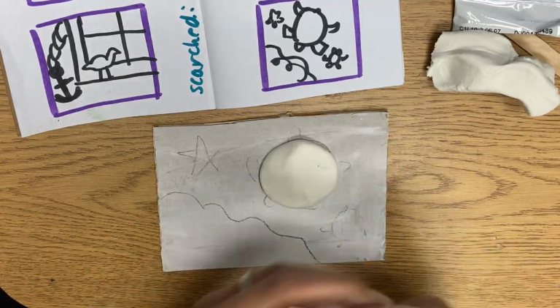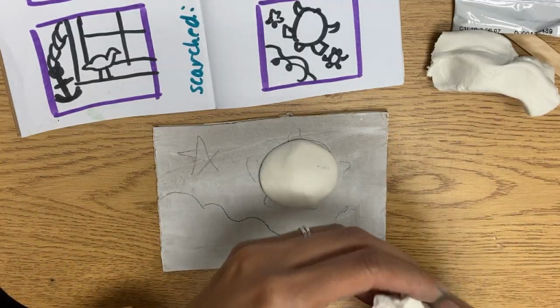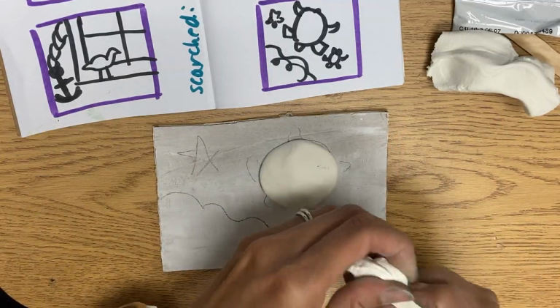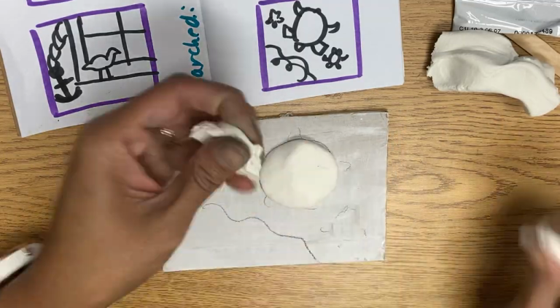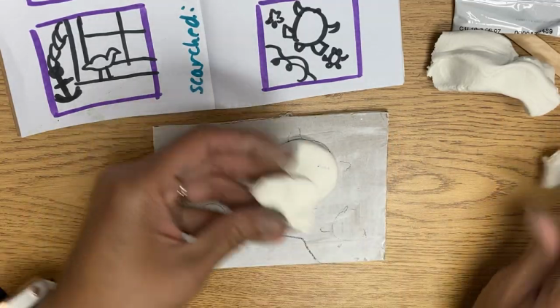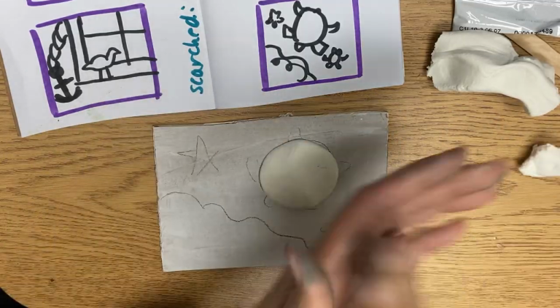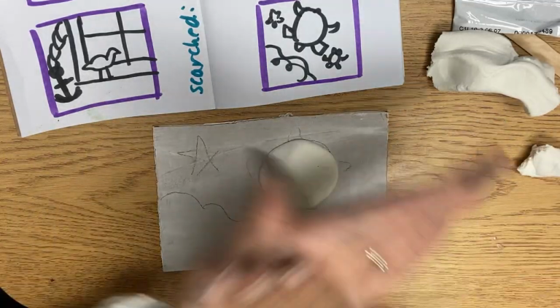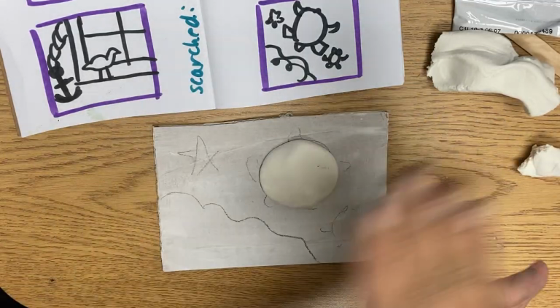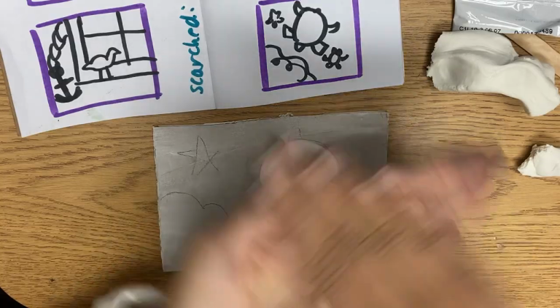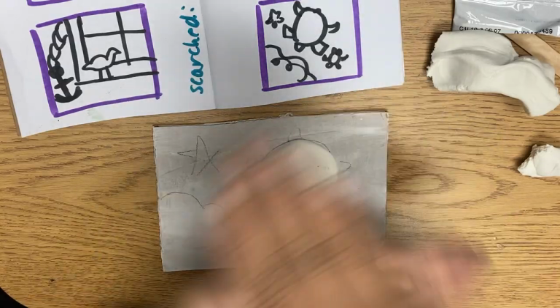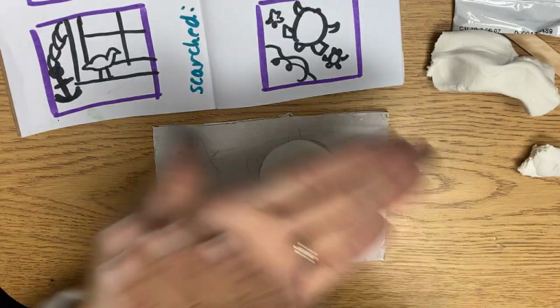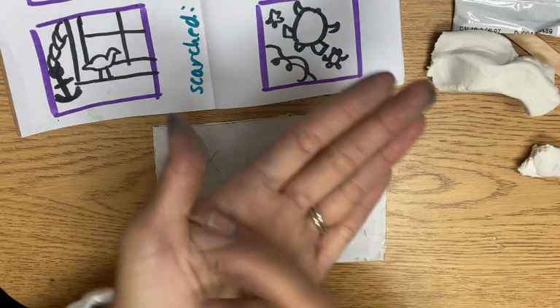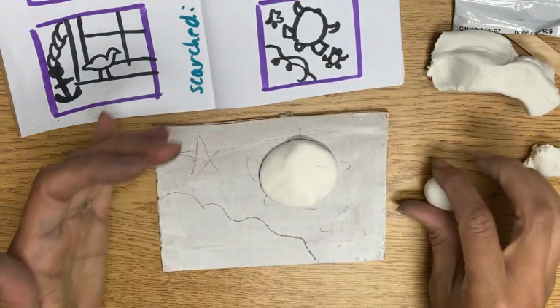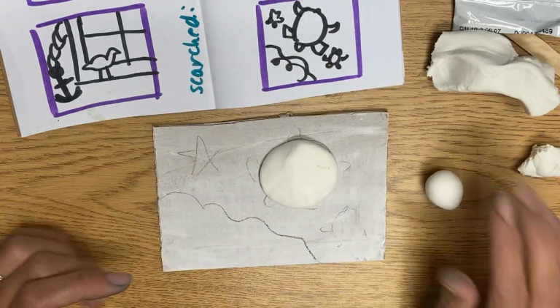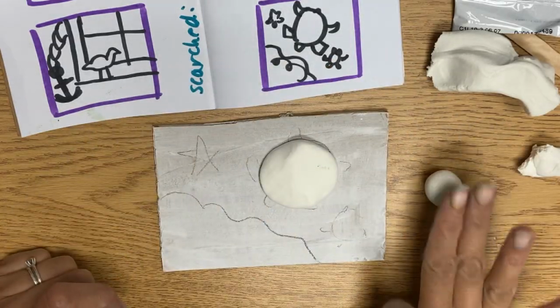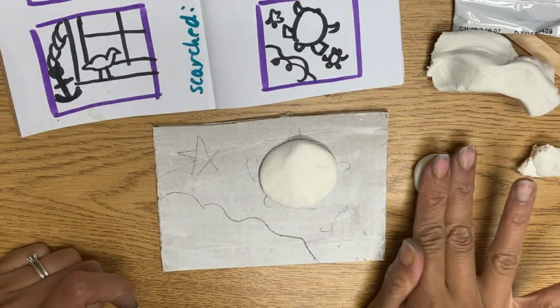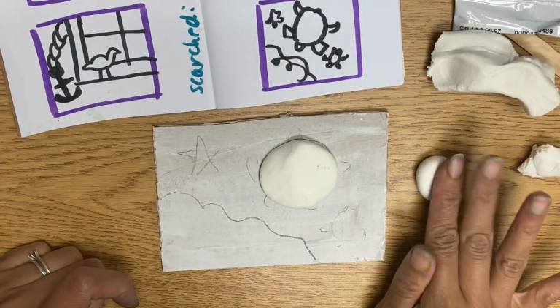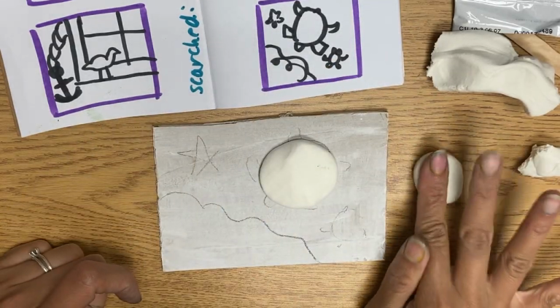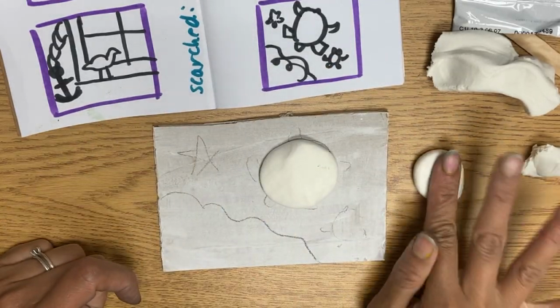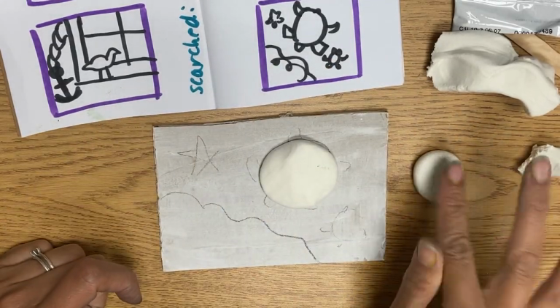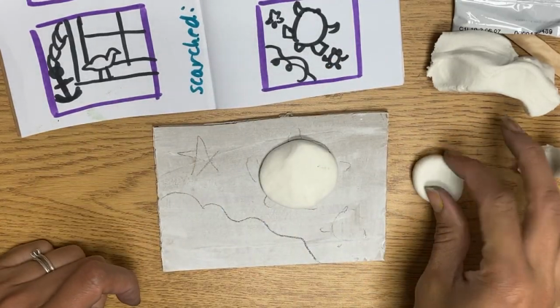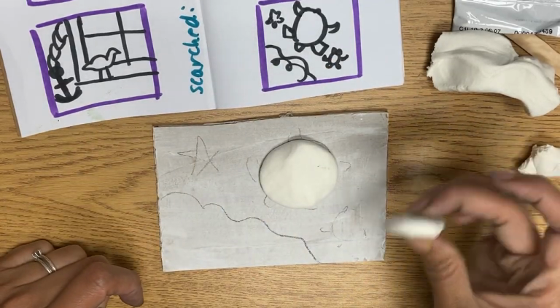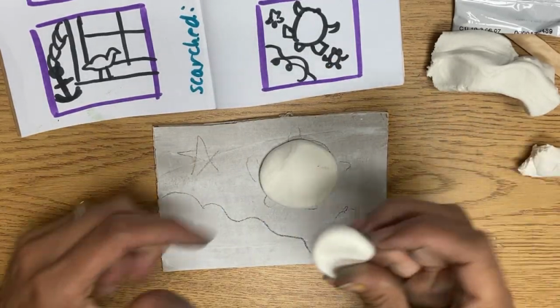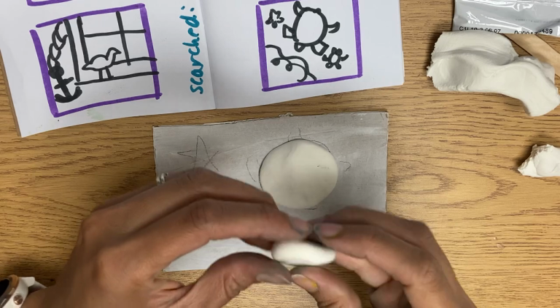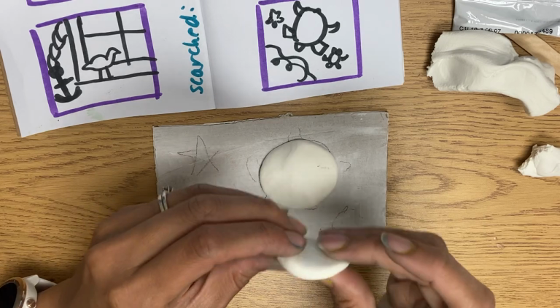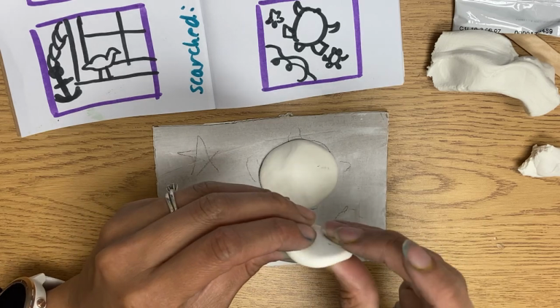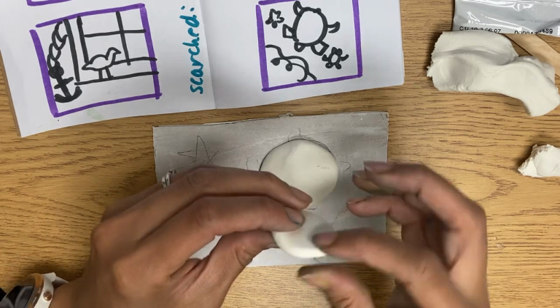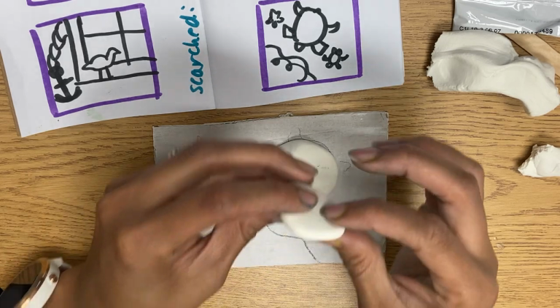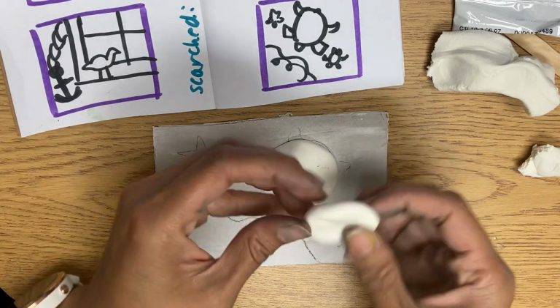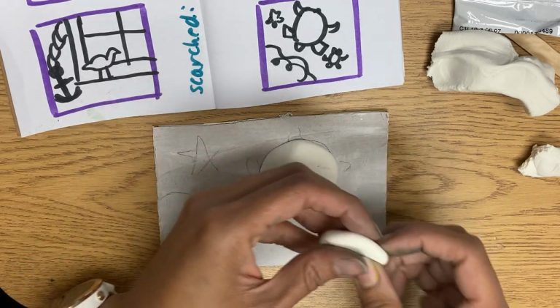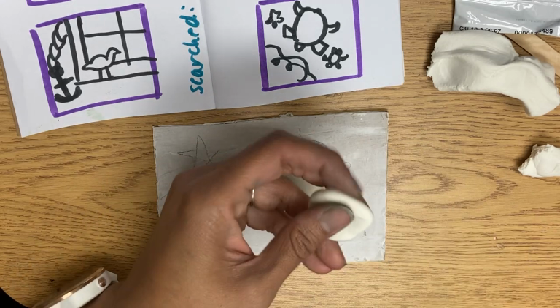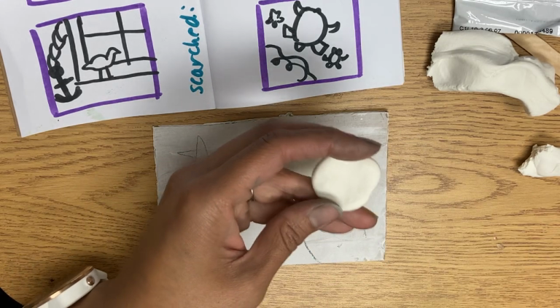Then for my turtle I'm gonna take a small ball. Everything starts with kind of a ball — squish it down. Another way to describe it is cookie thickness: you want a thick cookie, you don't want a skinny cookie.